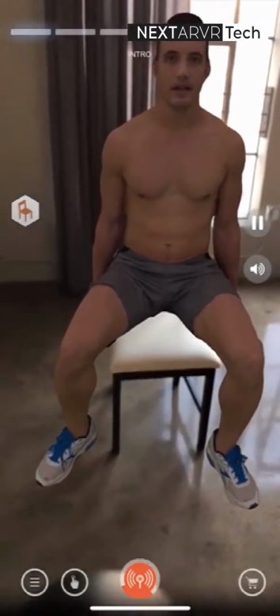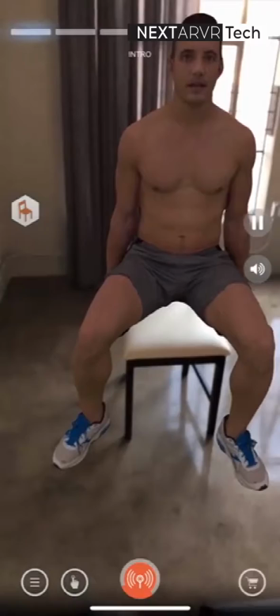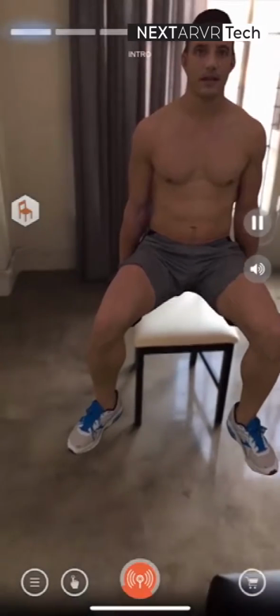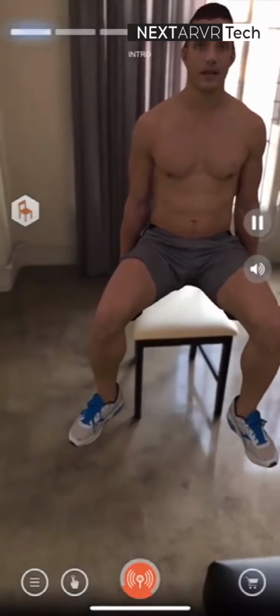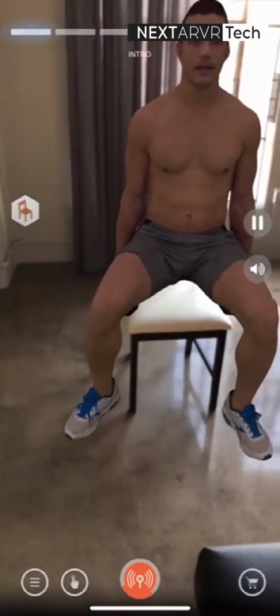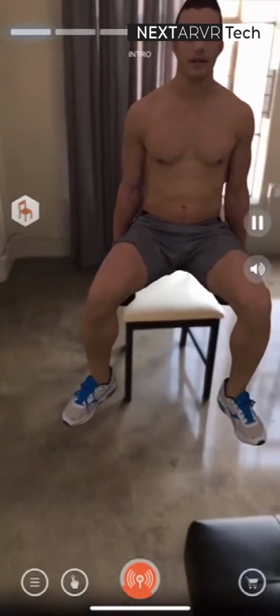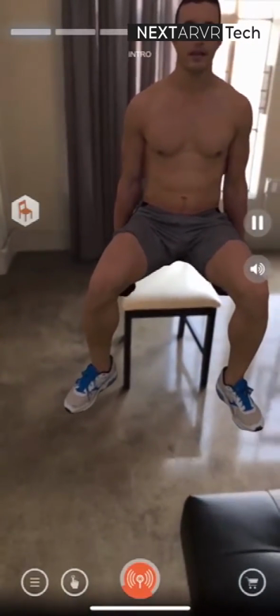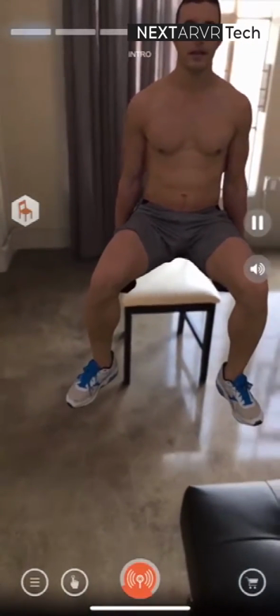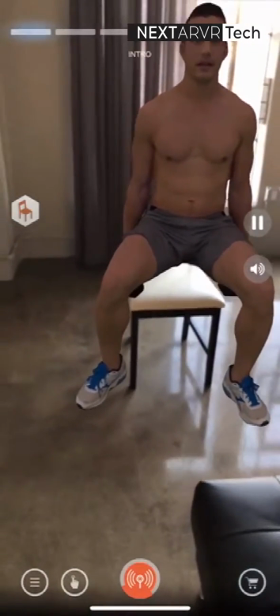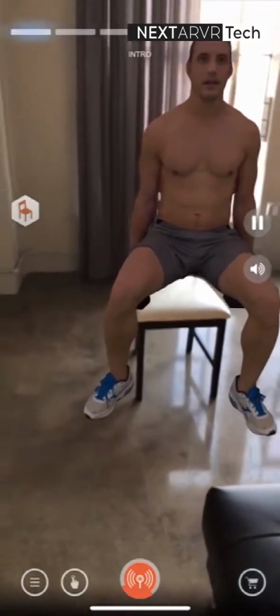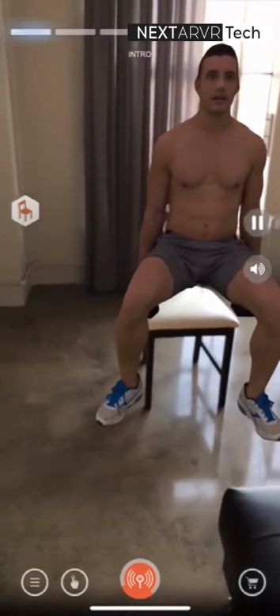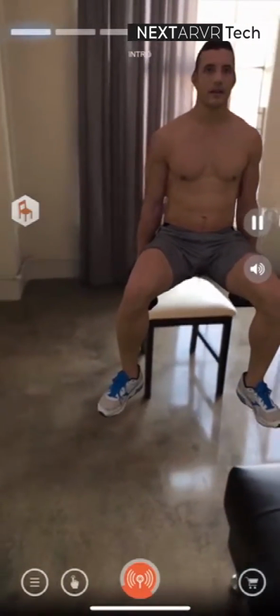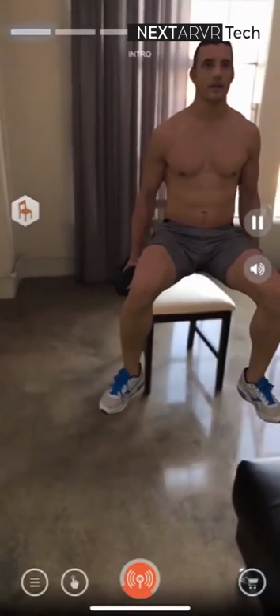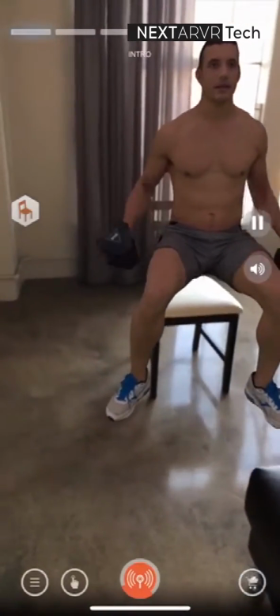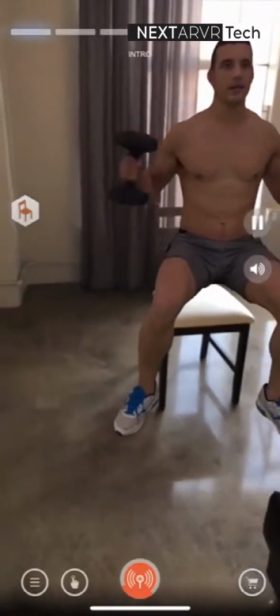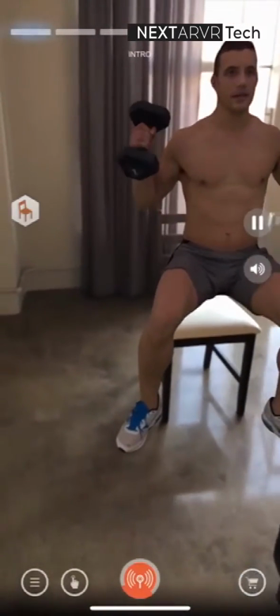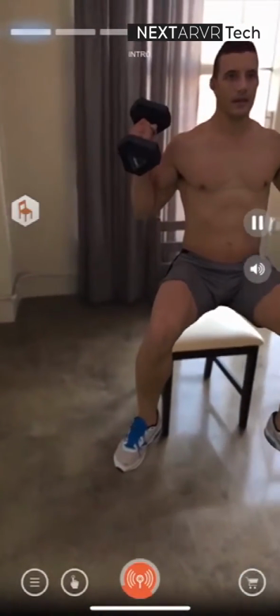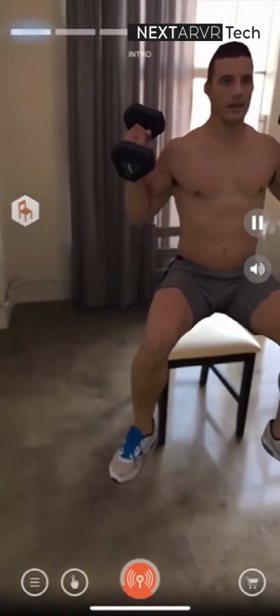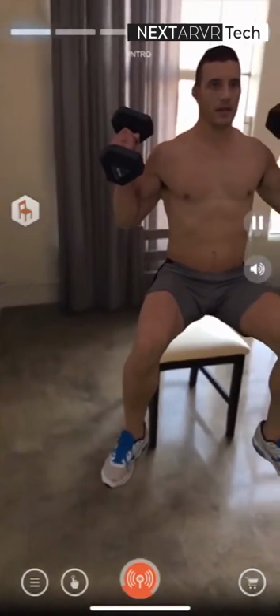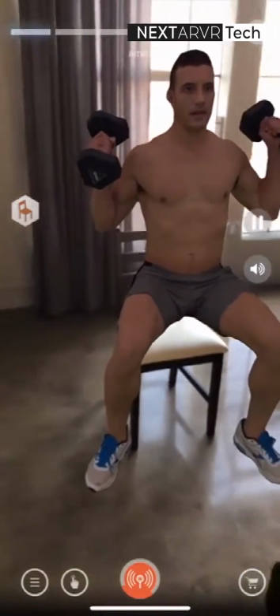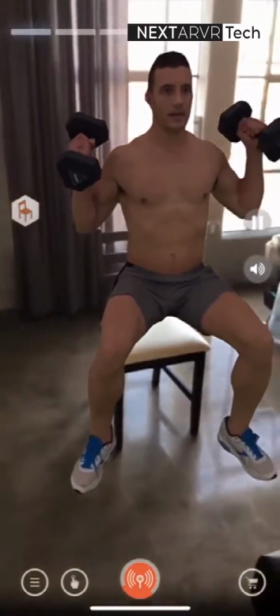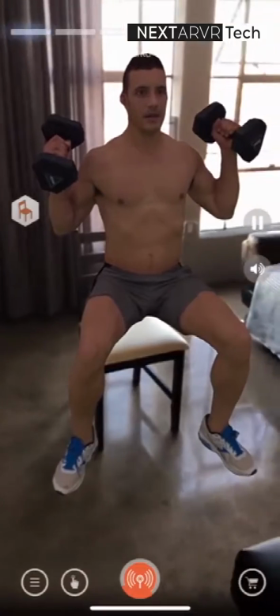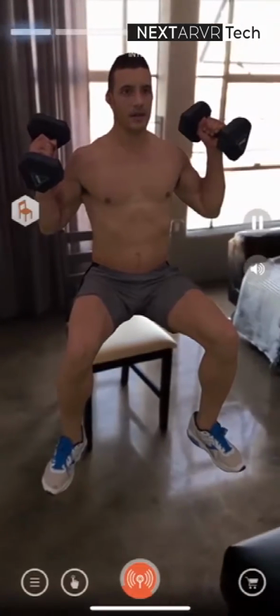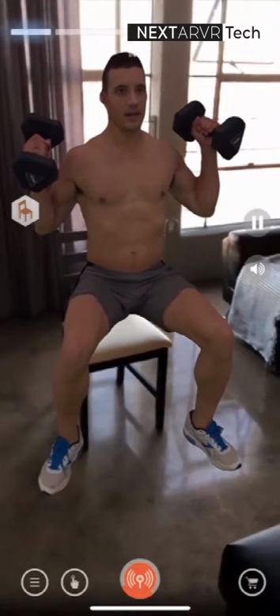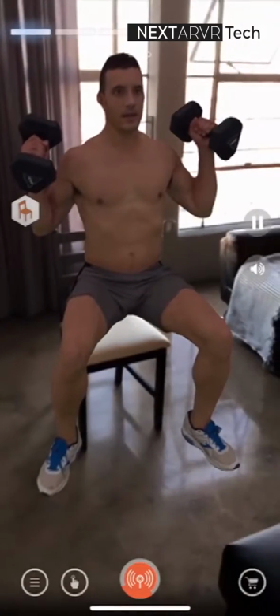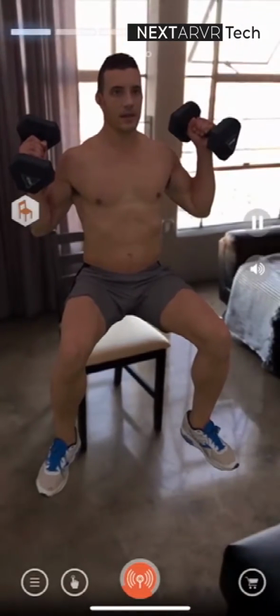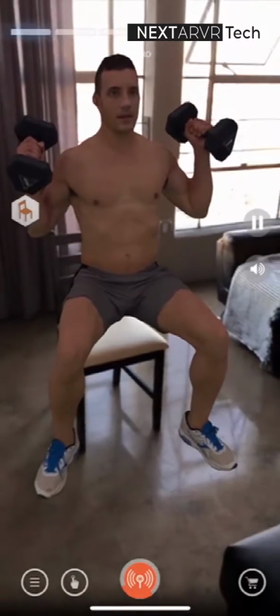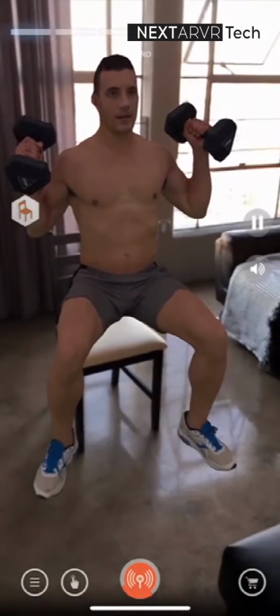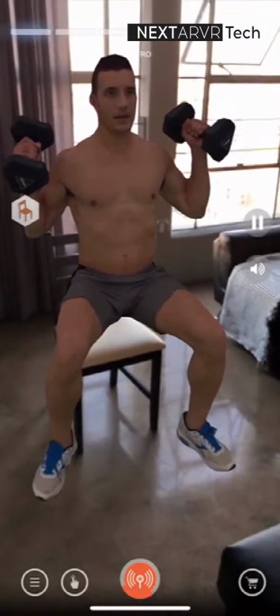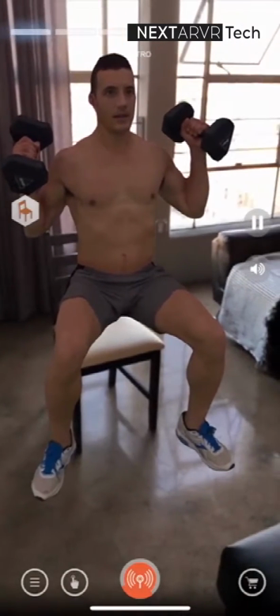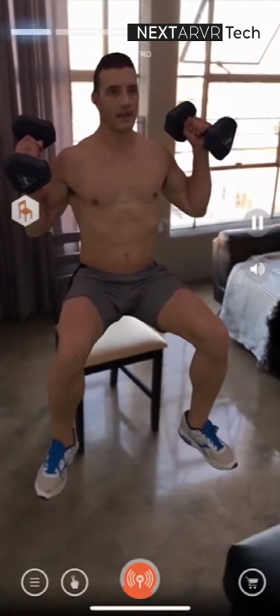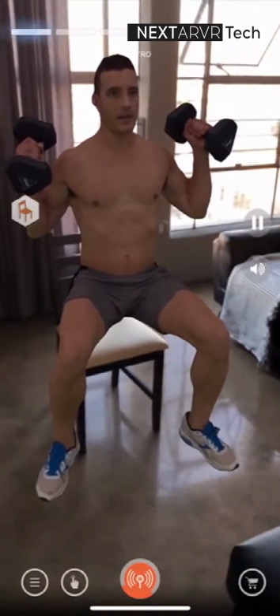To perform this exercise, grab a pair of dumbbells and bring them over your shoulders. This is your starting position.